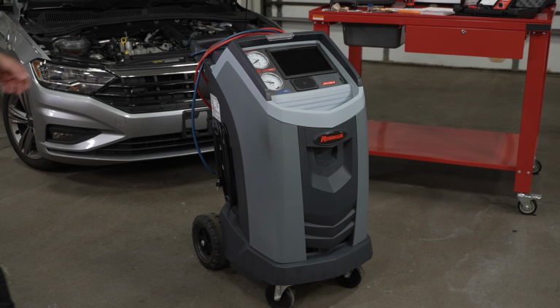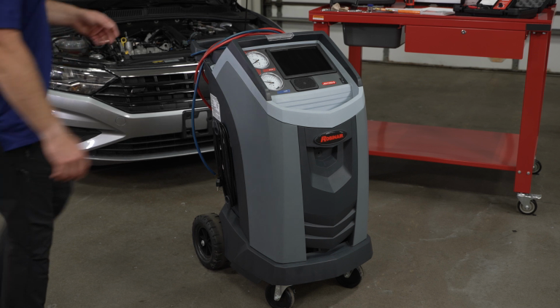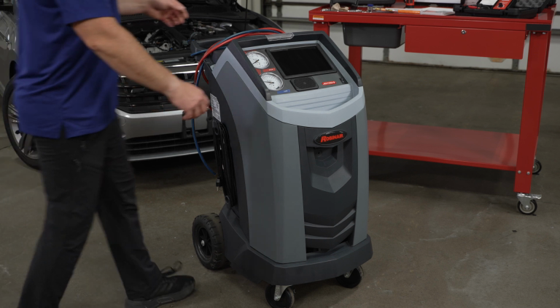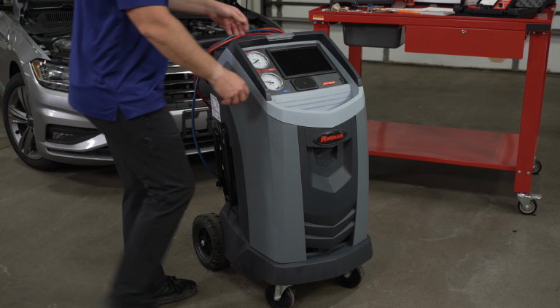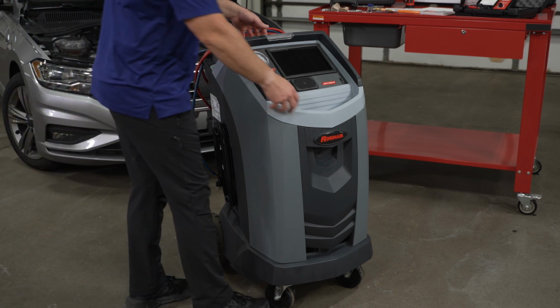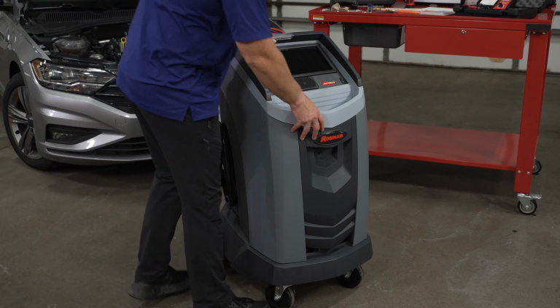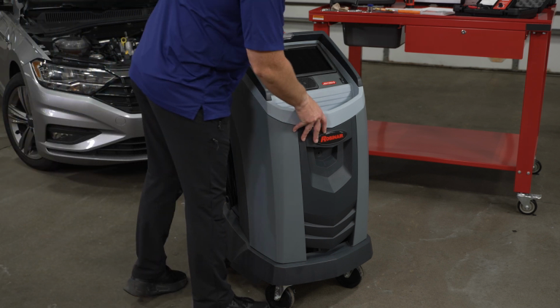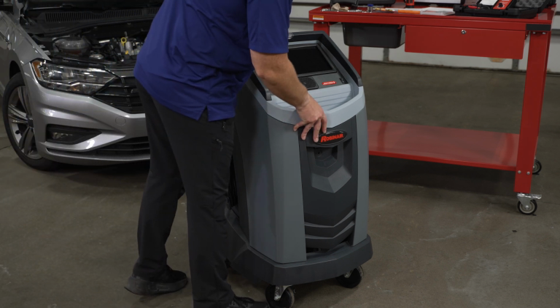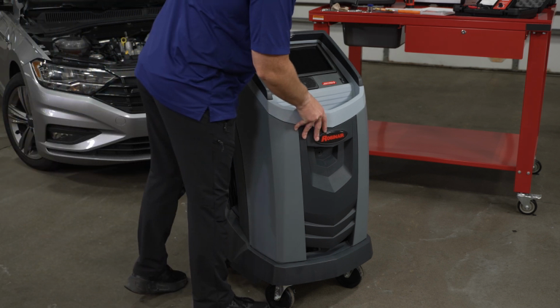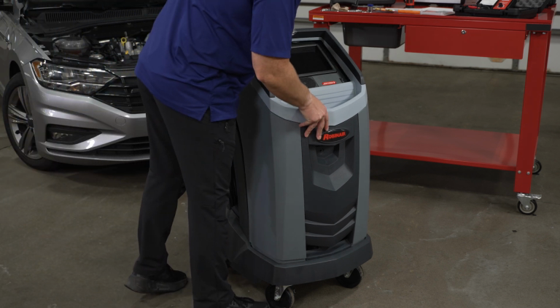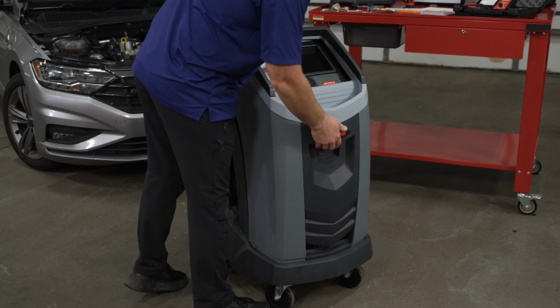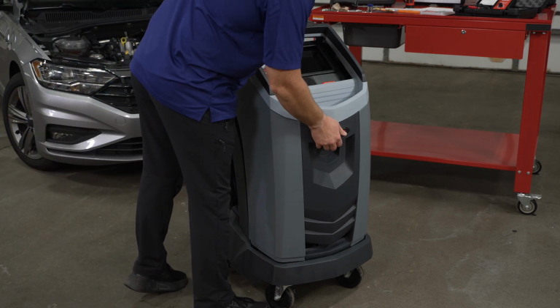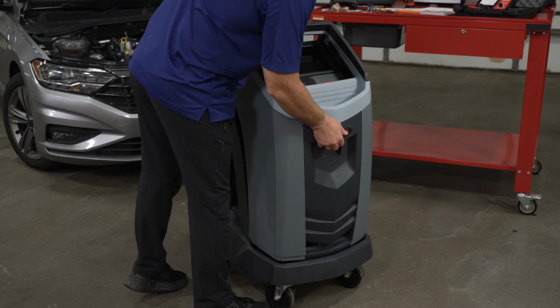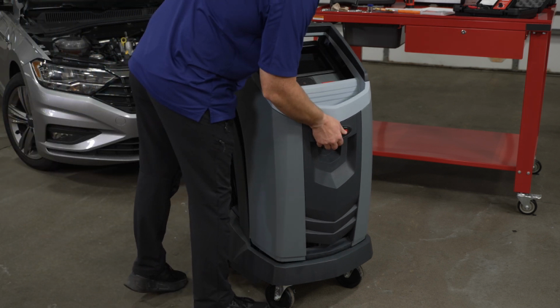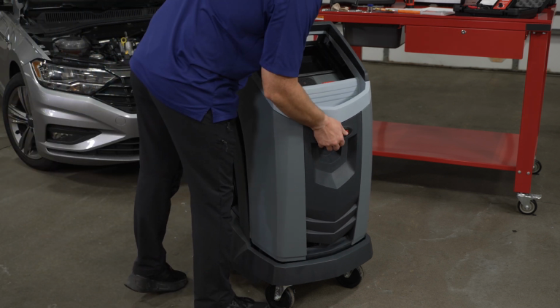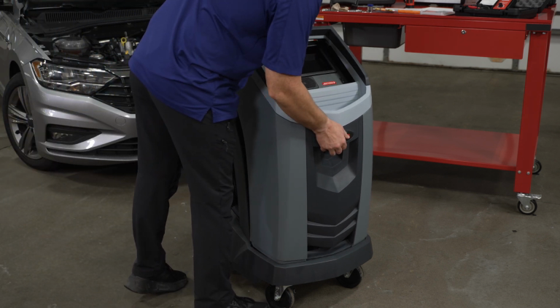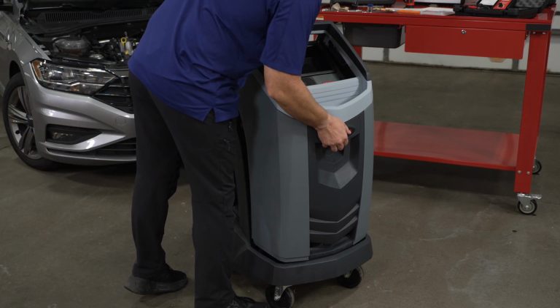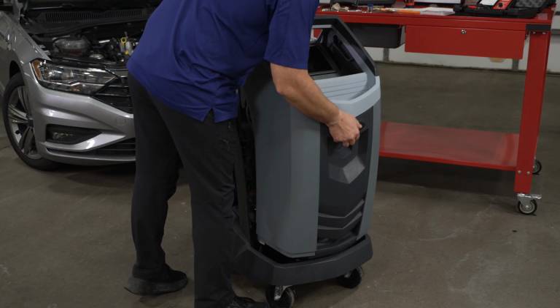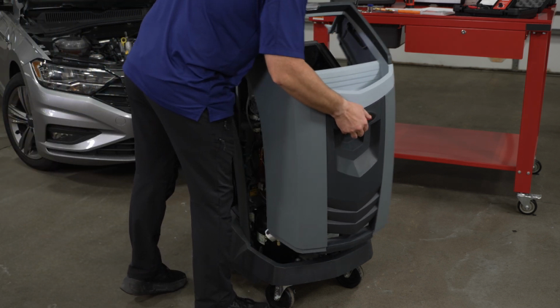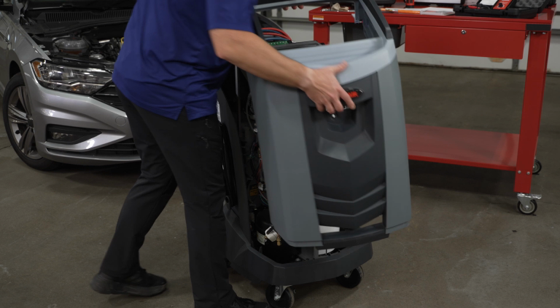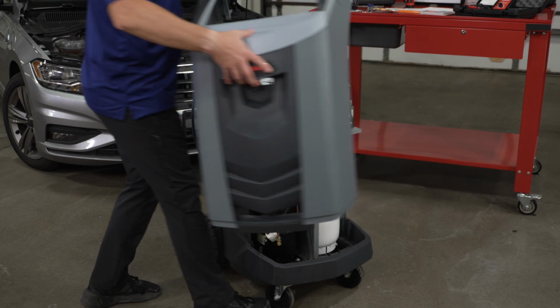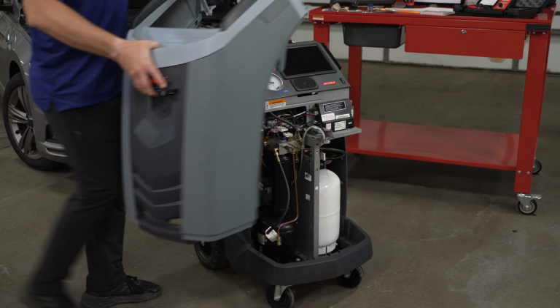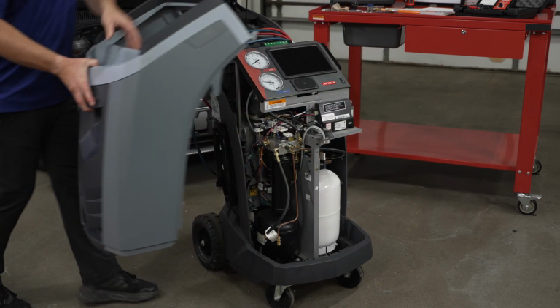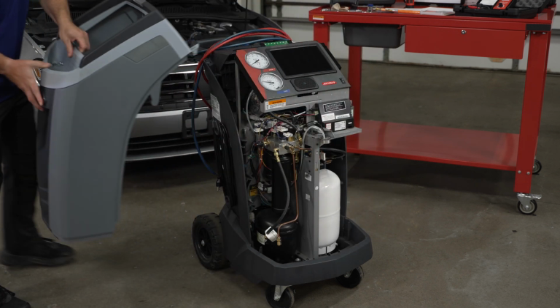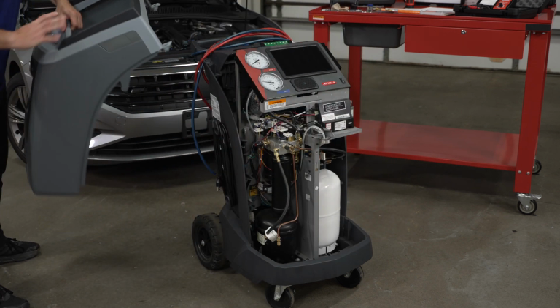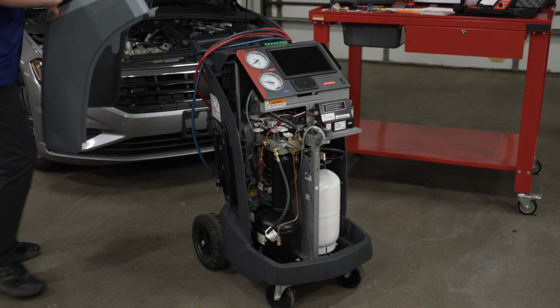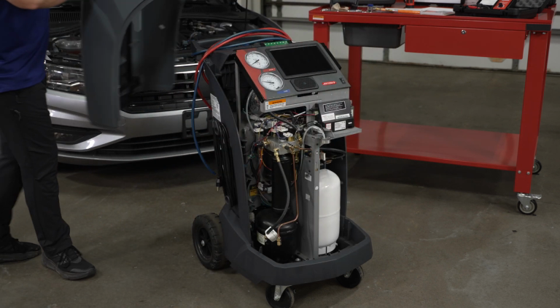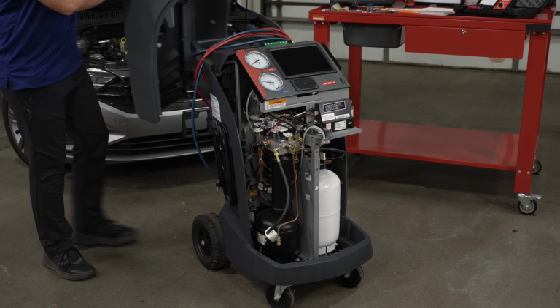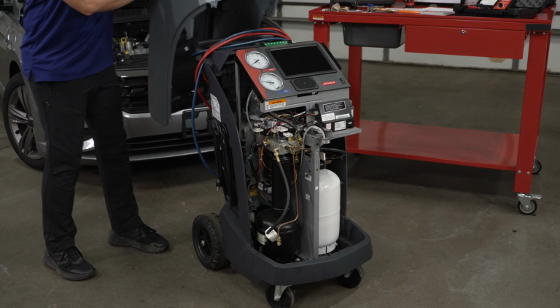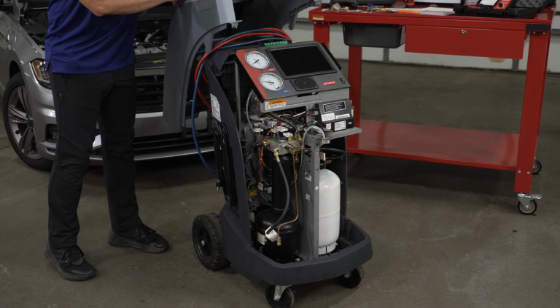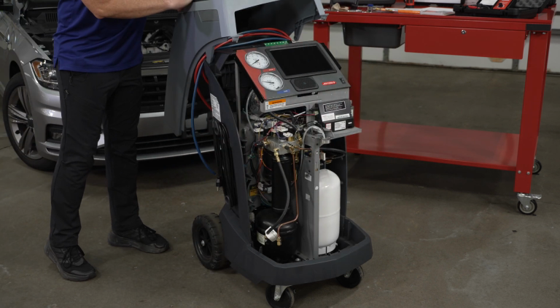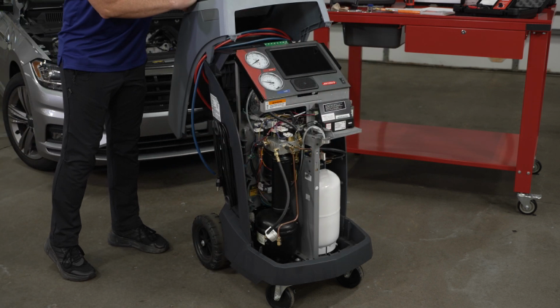With the bolts removed, gently tilt the shroud forward and lift up. It can be placed on the back side of the machine so it's out of the way when you're working.